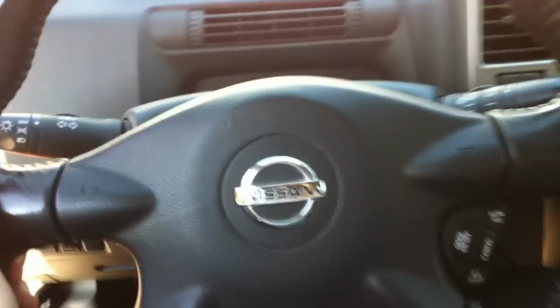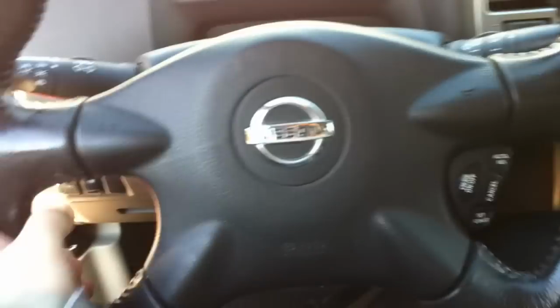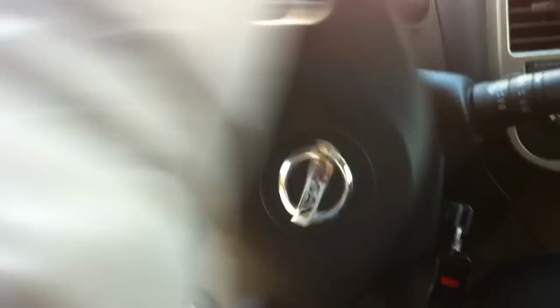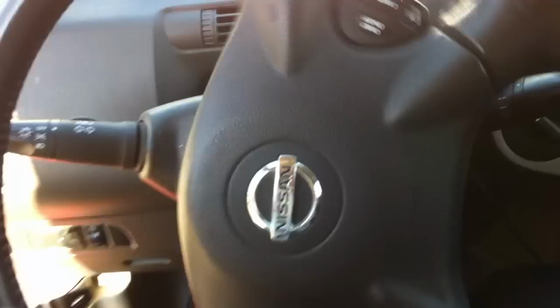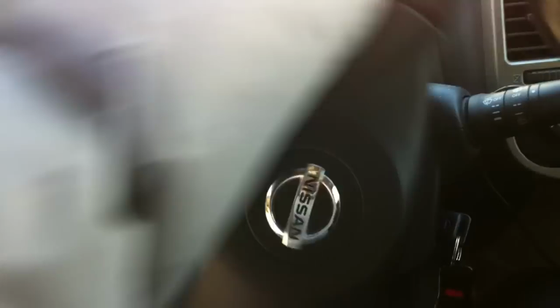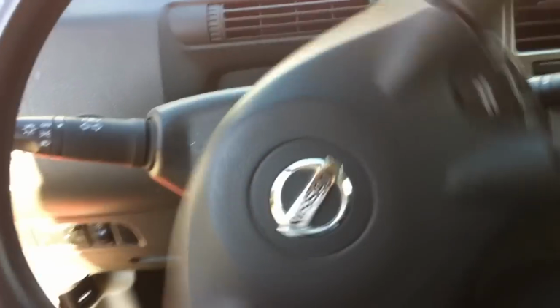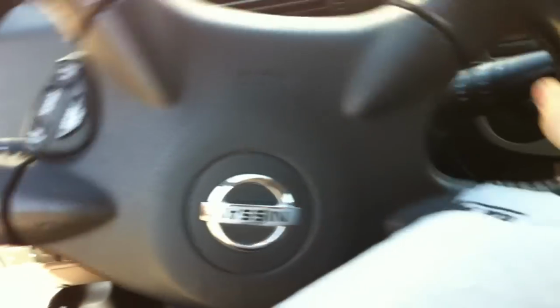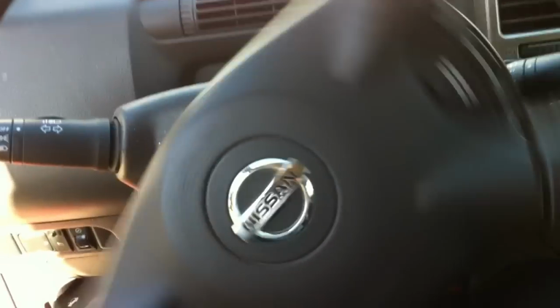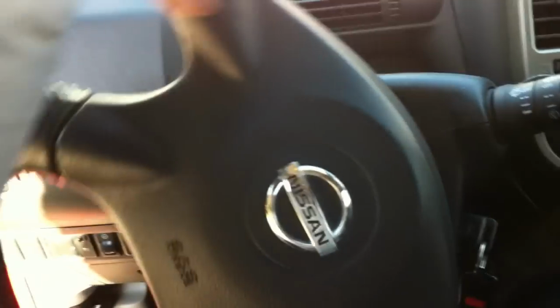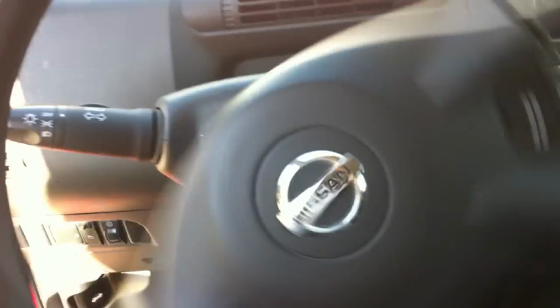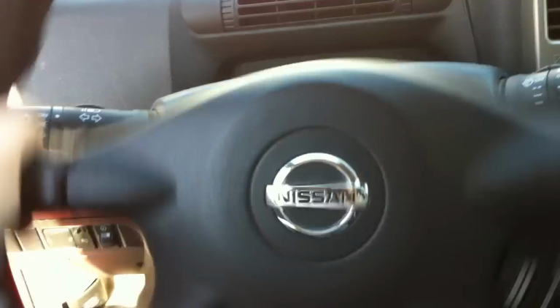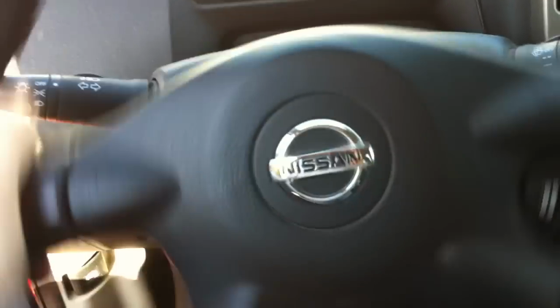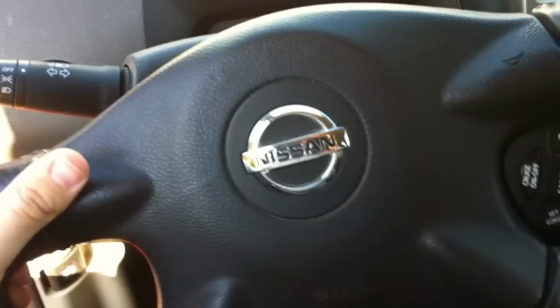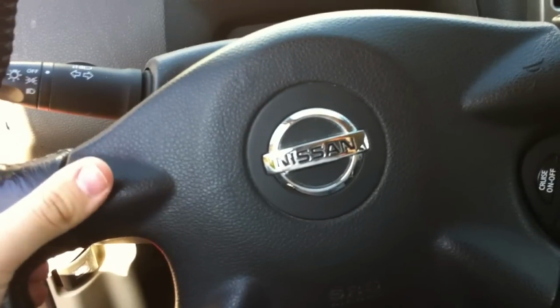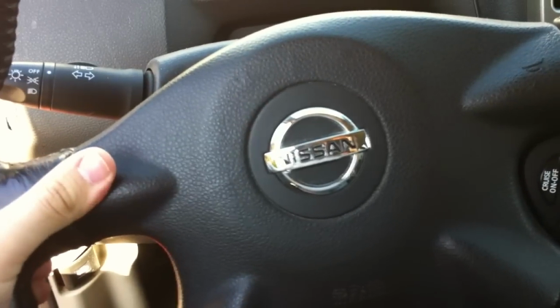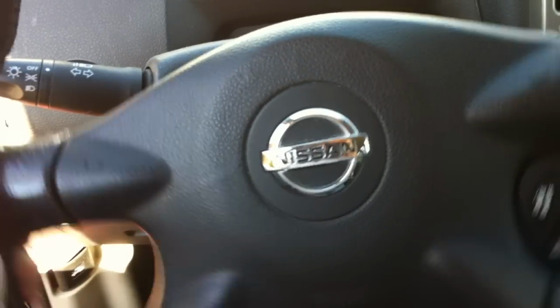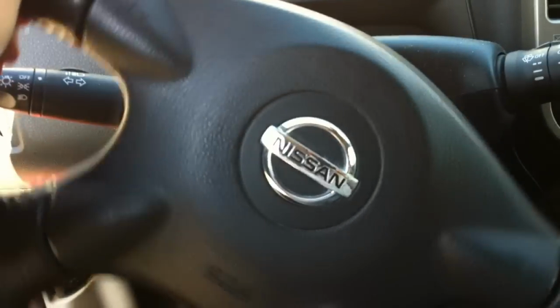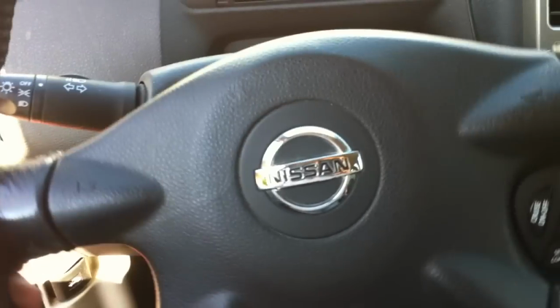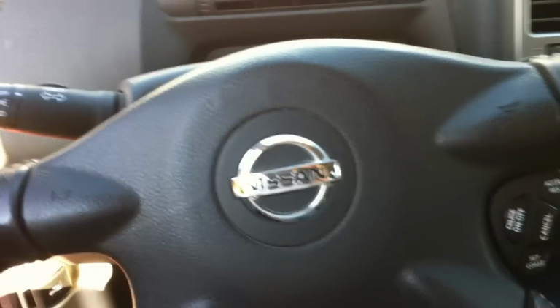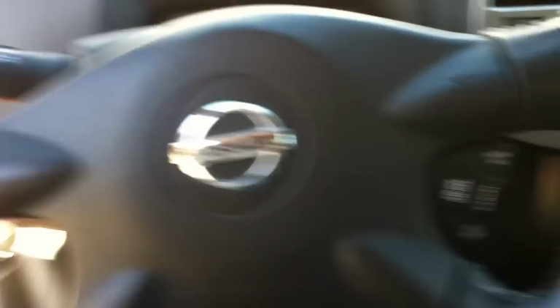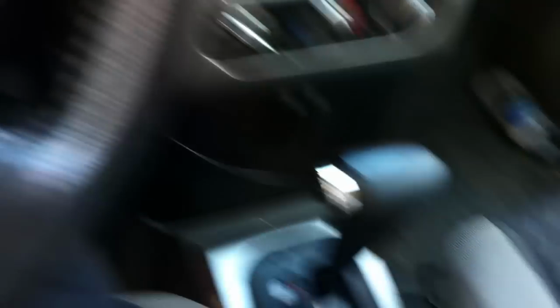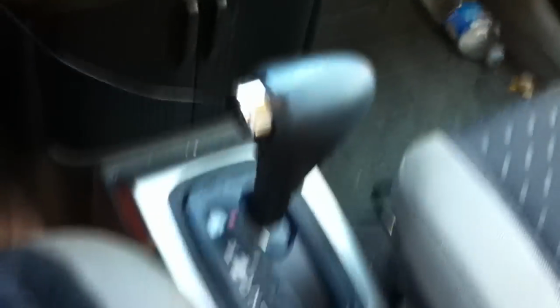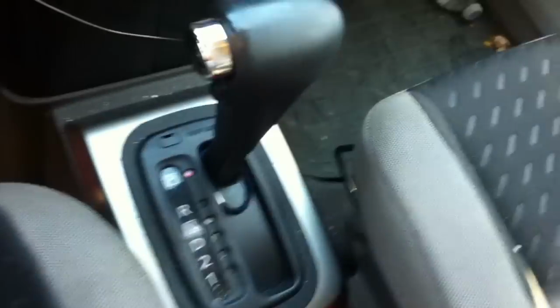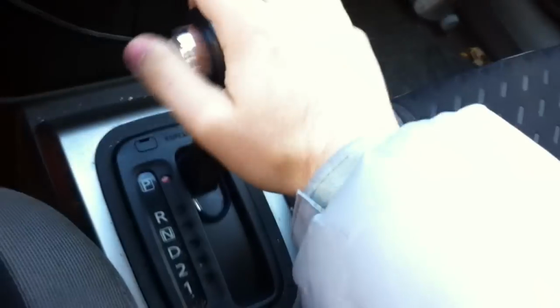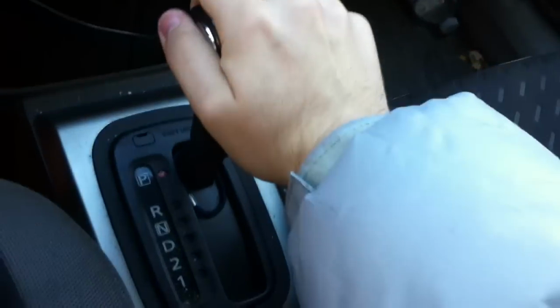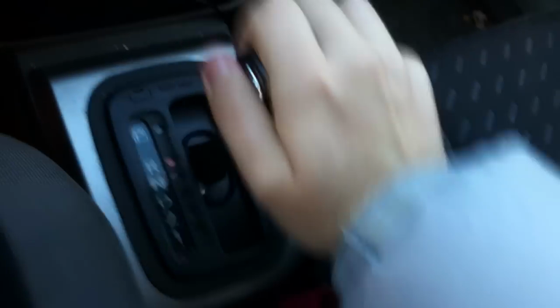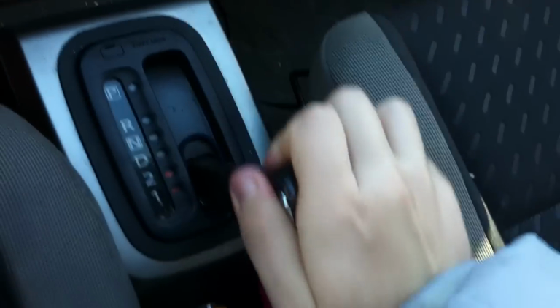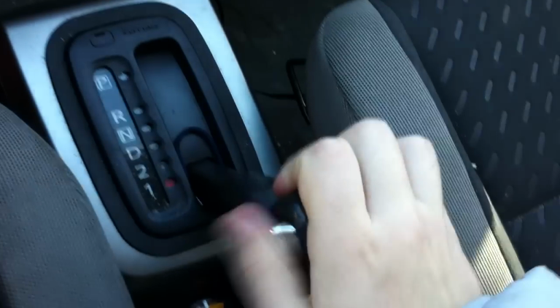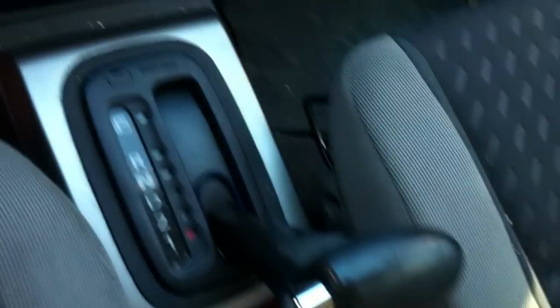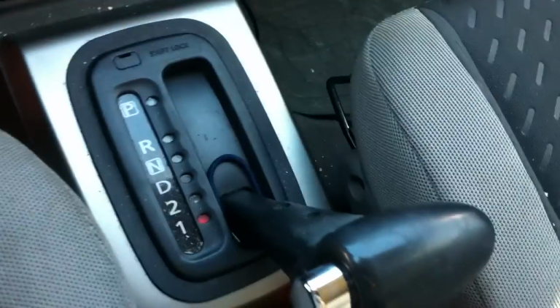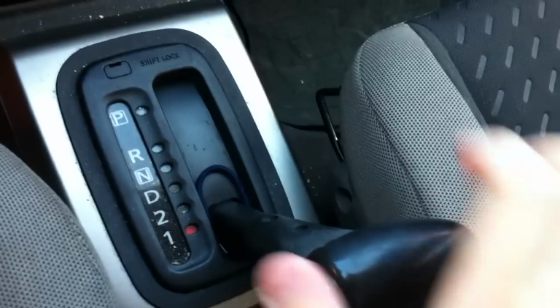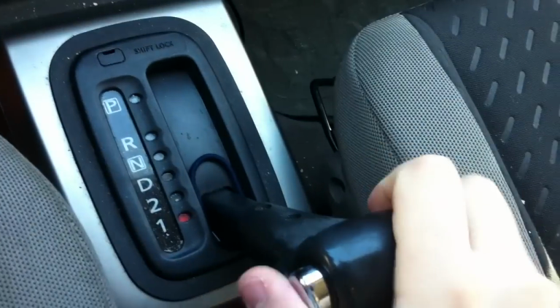Four-spoke leather-wrapped steering wheel. Very smooth power steering. It's got a four-speed automatic transmission with low gear selection.